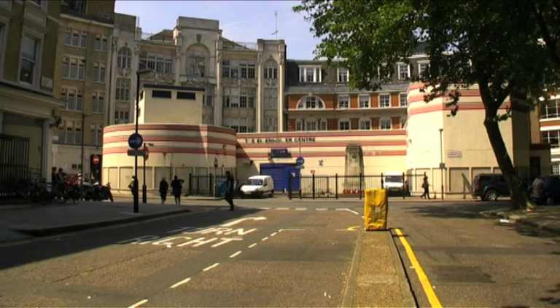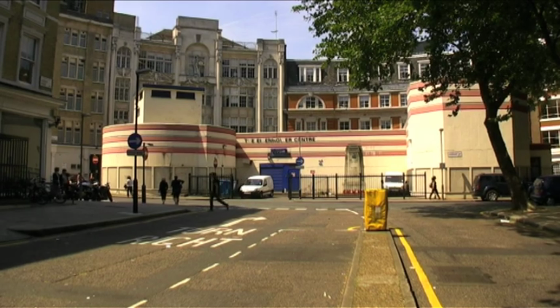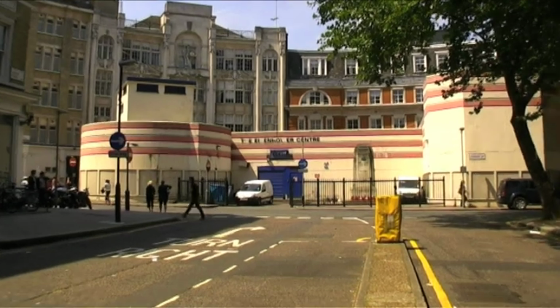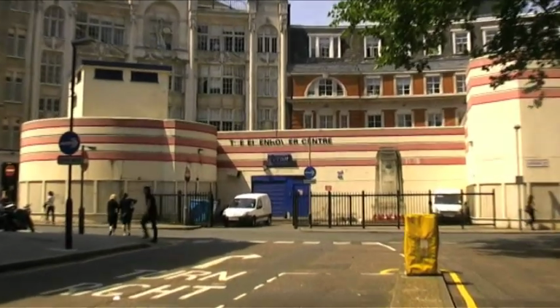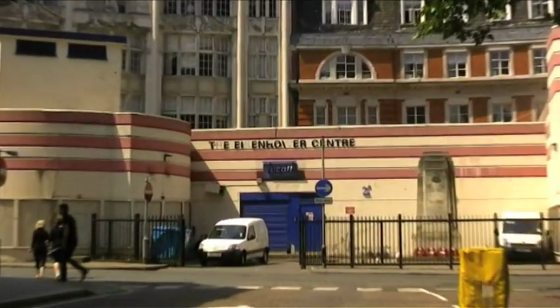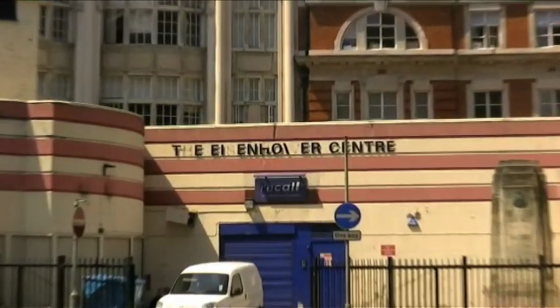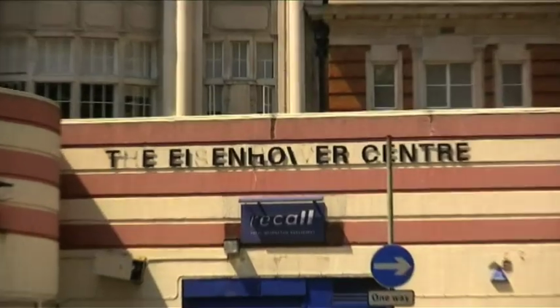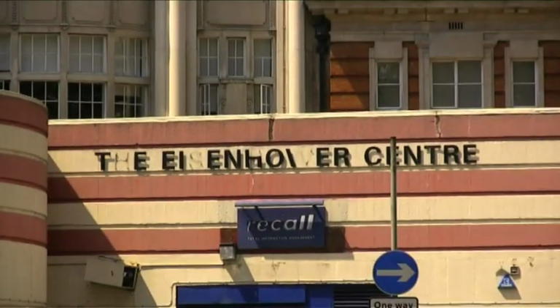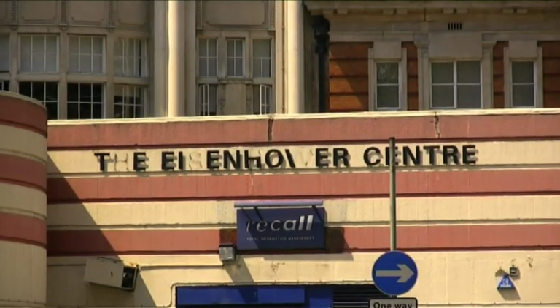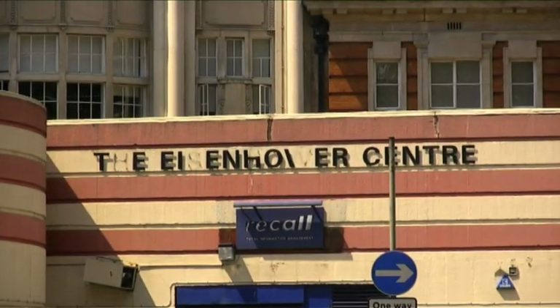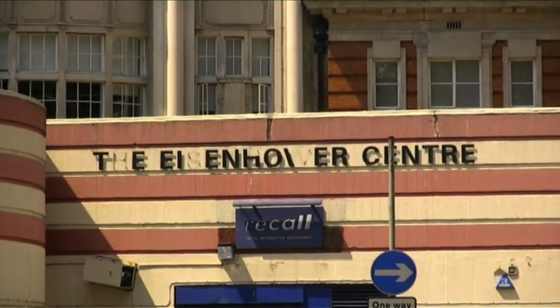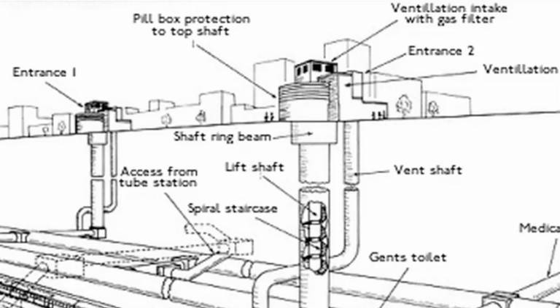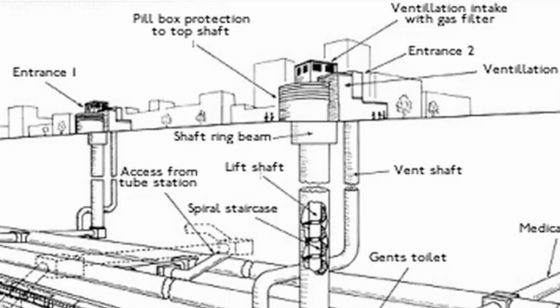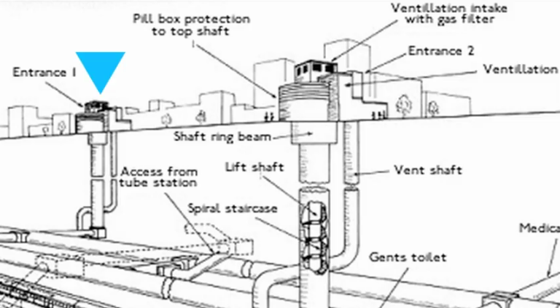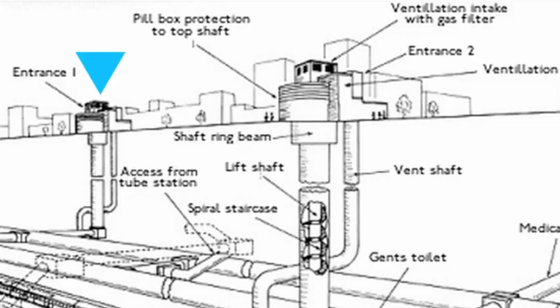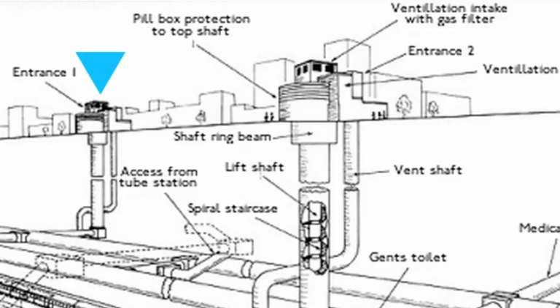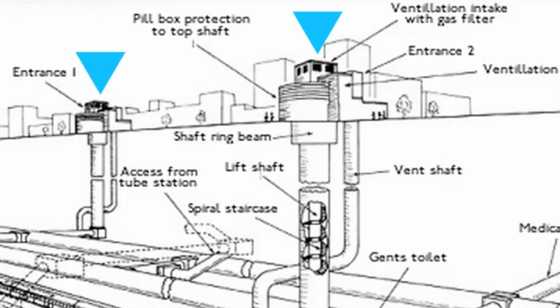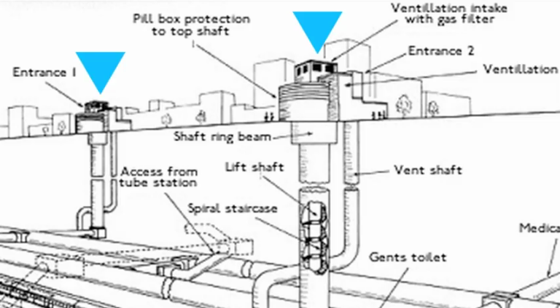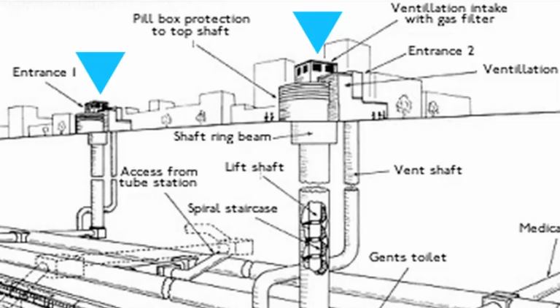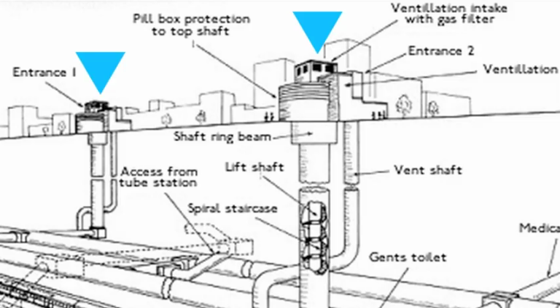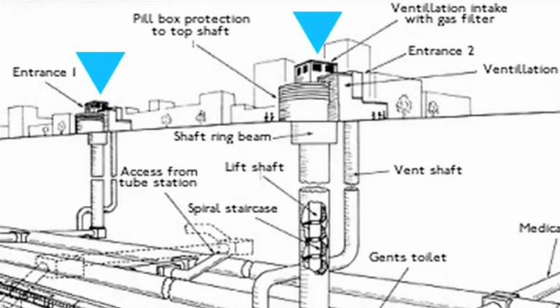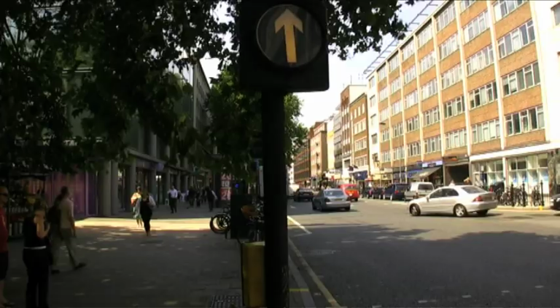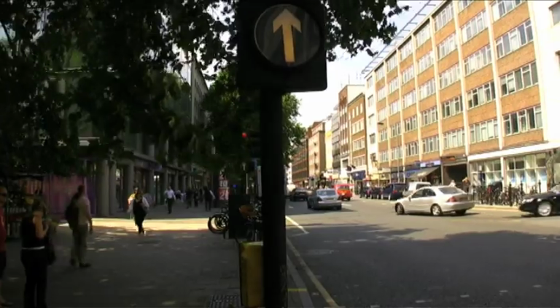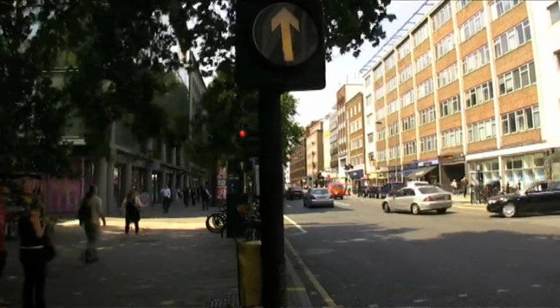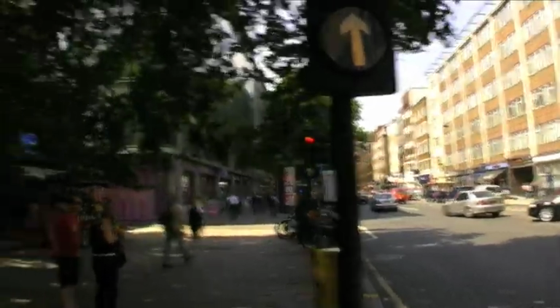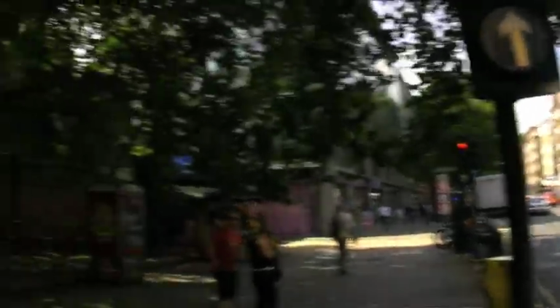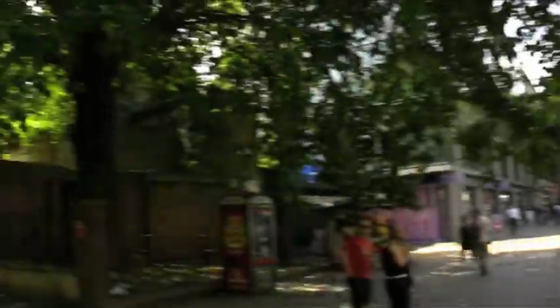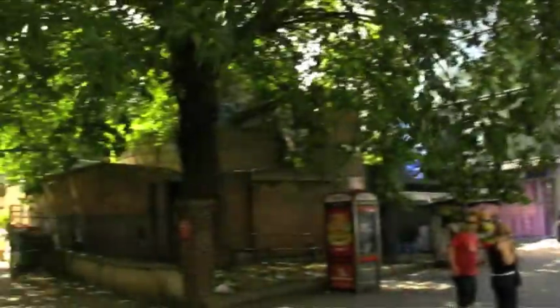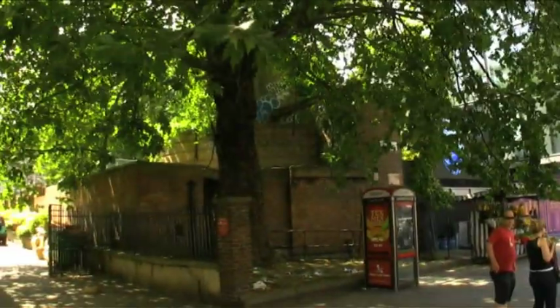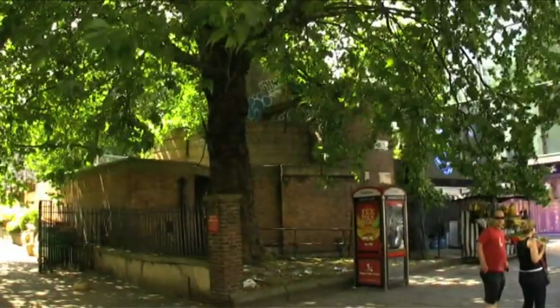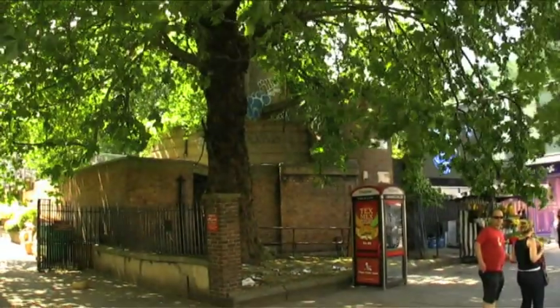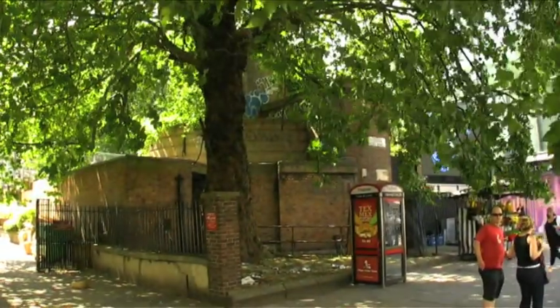Just here above the door it reads the Eisenhower Centre. All of these bunkers have two entrances. Here's the second entrance to the Good Street Bunker, about 200 metres away on Tottenham Court Road.